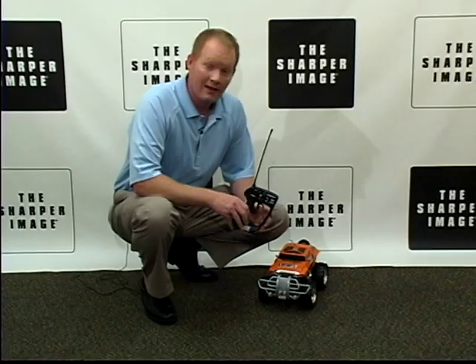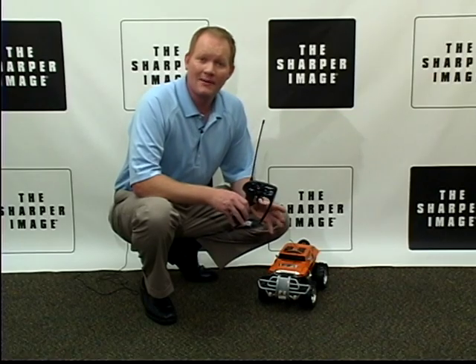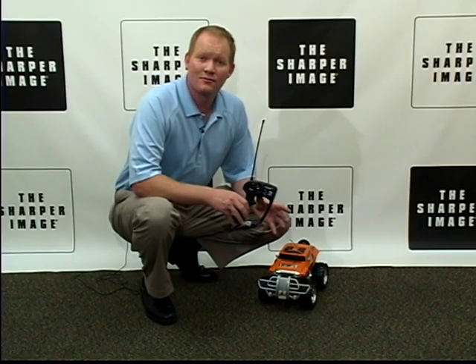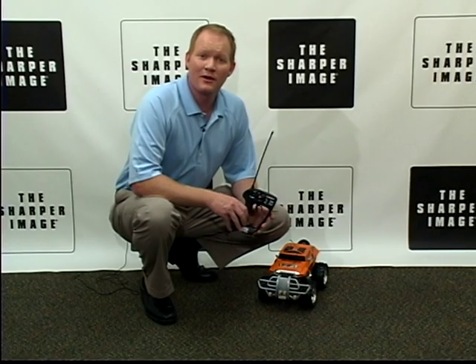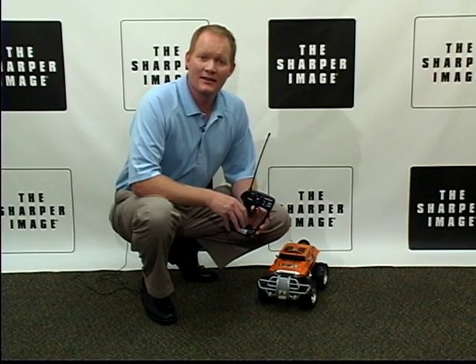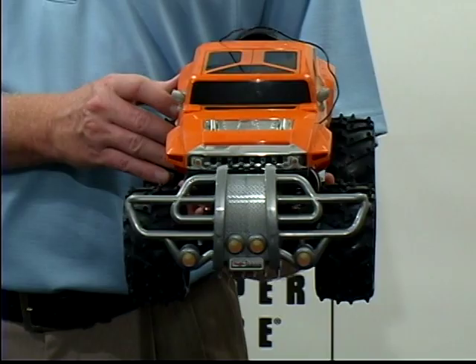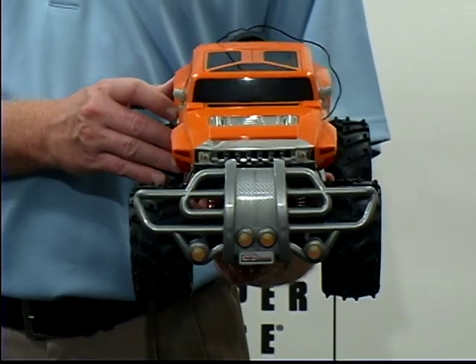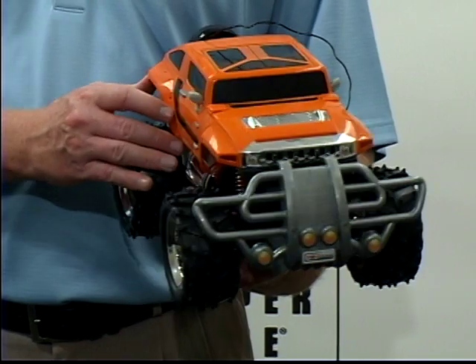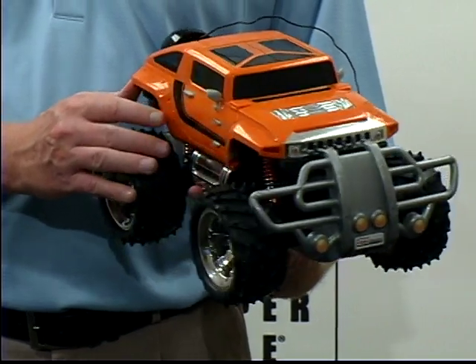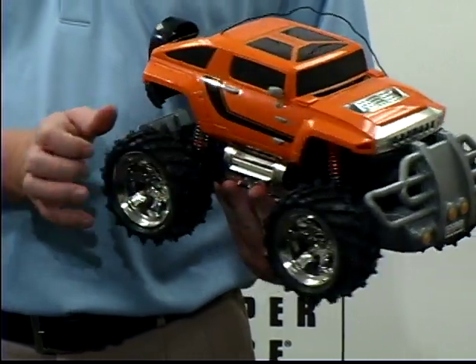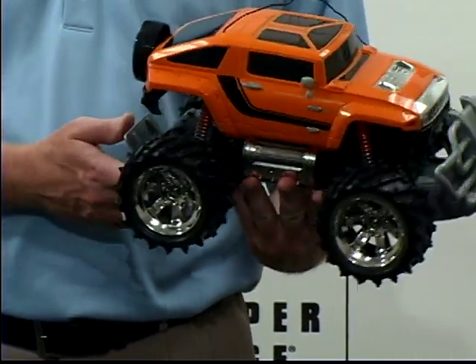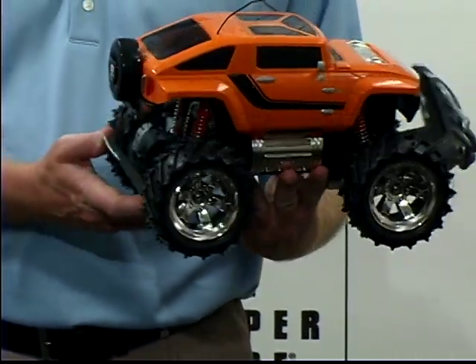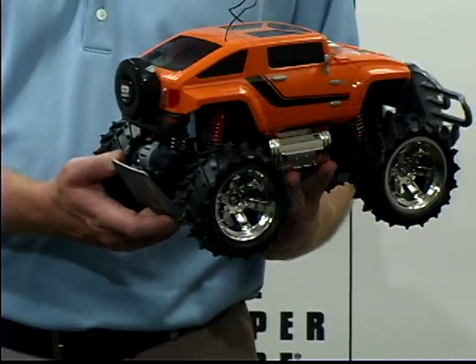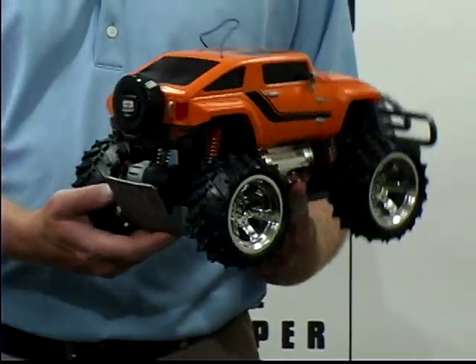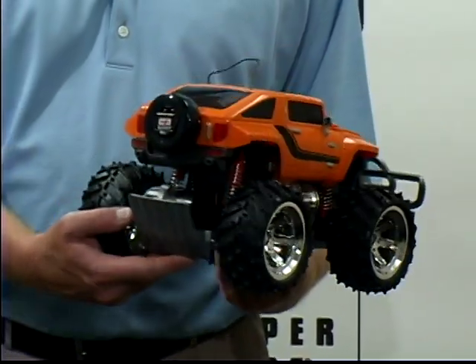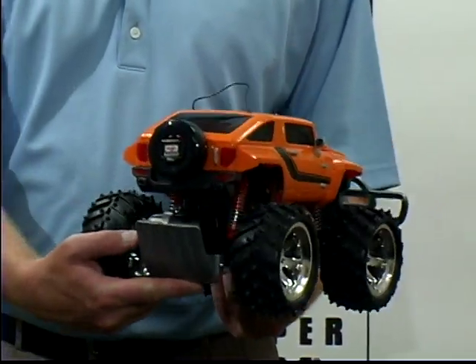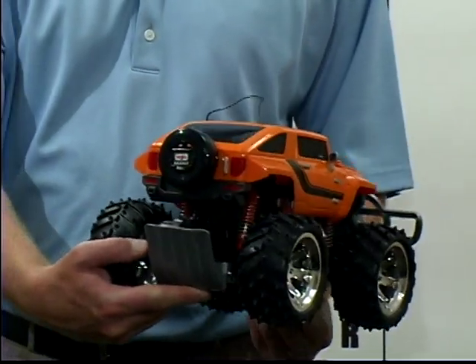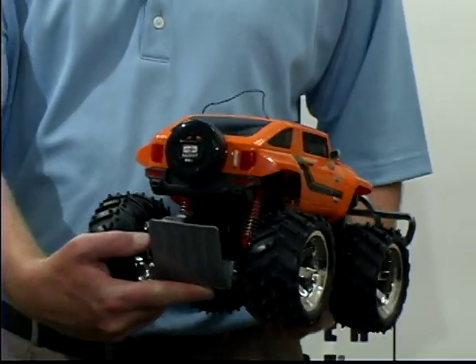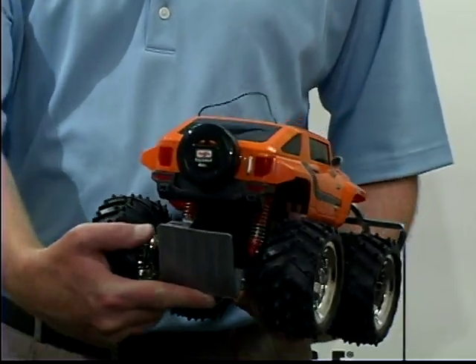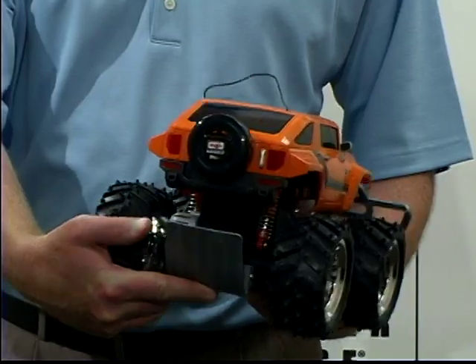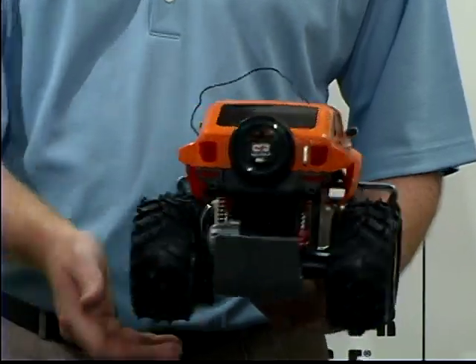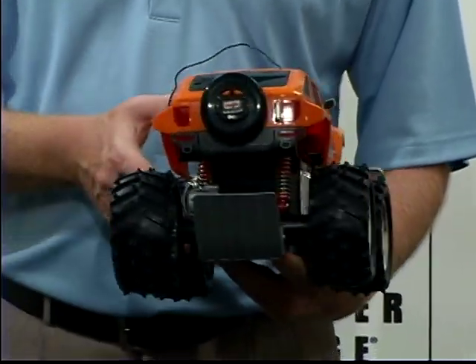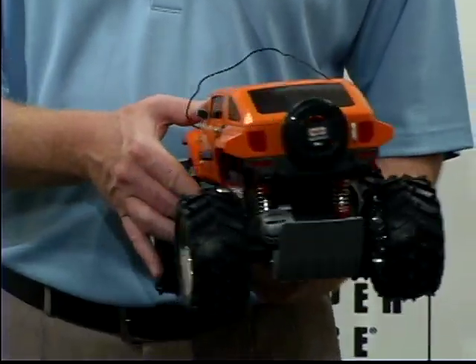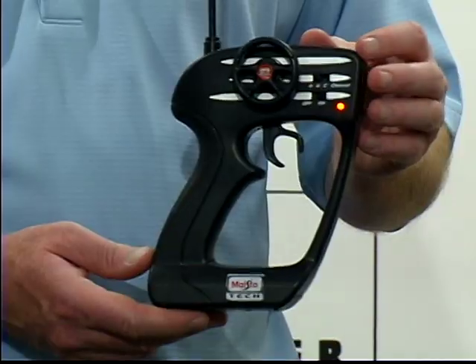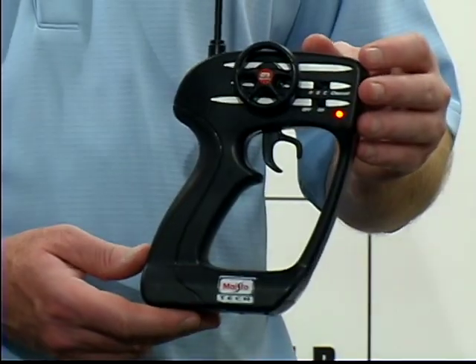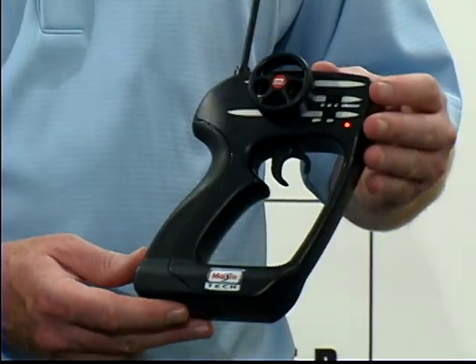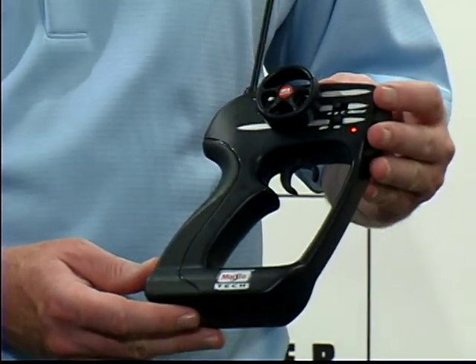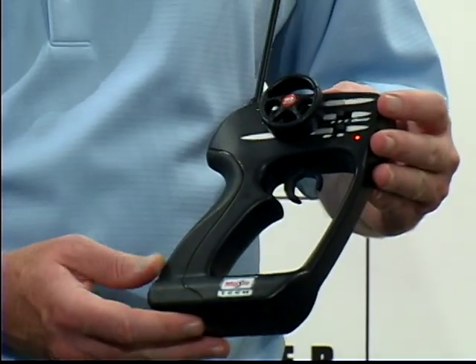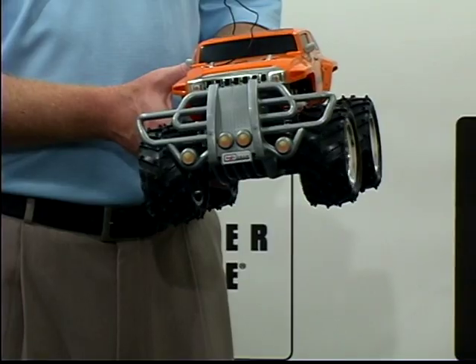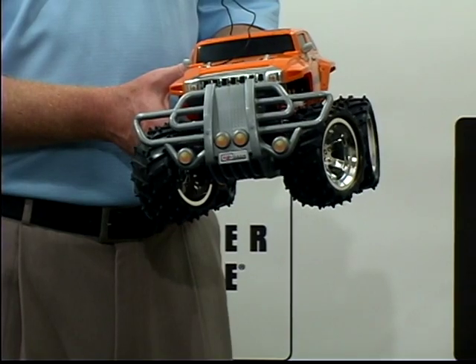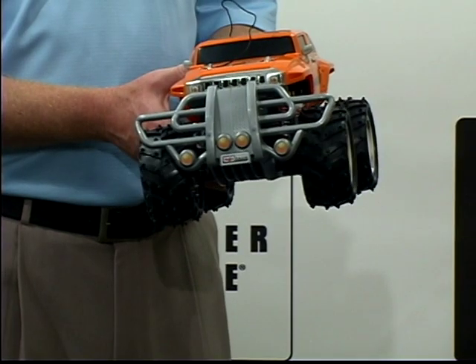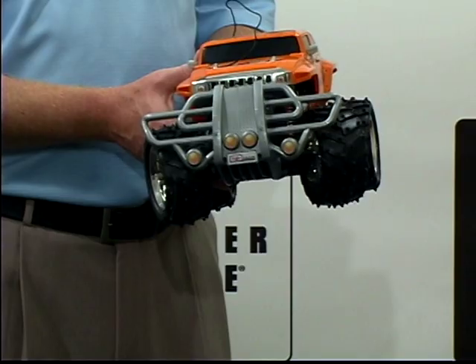Hi, I'm David from Sharper Image and this is the Off-Road RC Hummer HX, really cool toy. It's 1 to 14 scale of the actual Hummer. It's got a great remote control — left, right, frontward, backward.